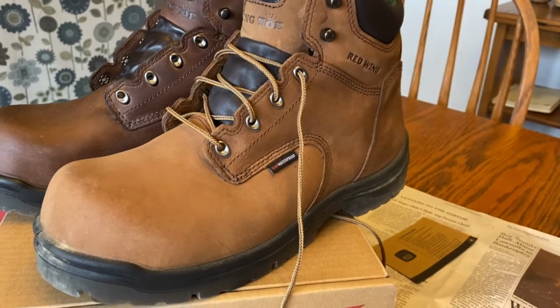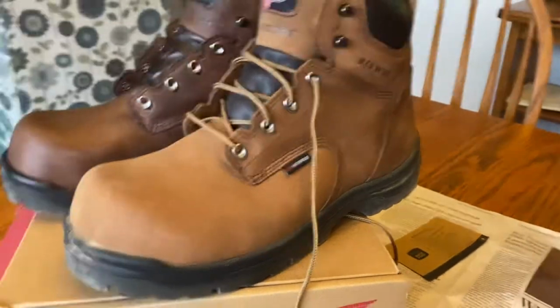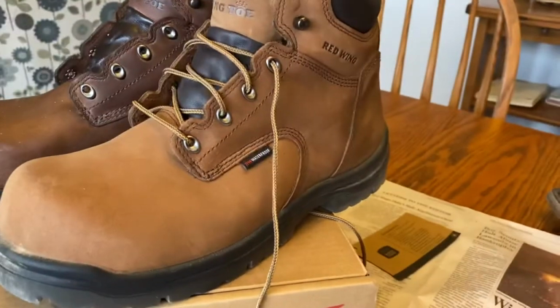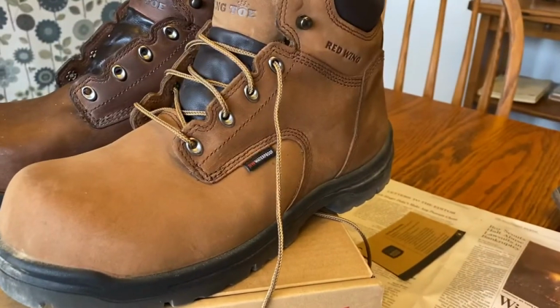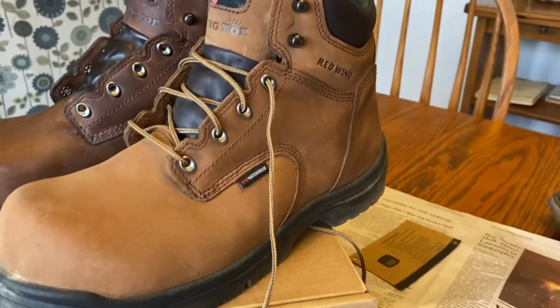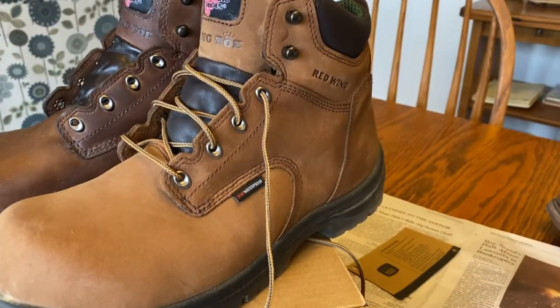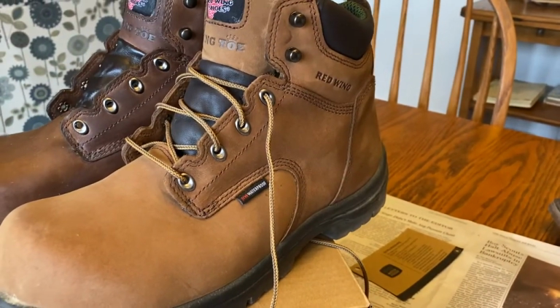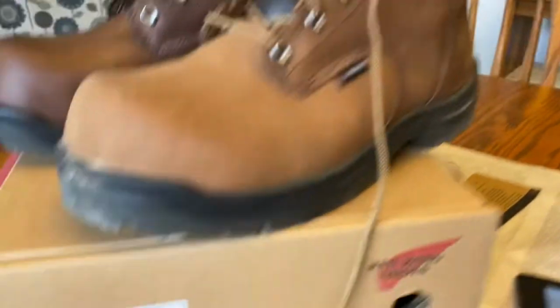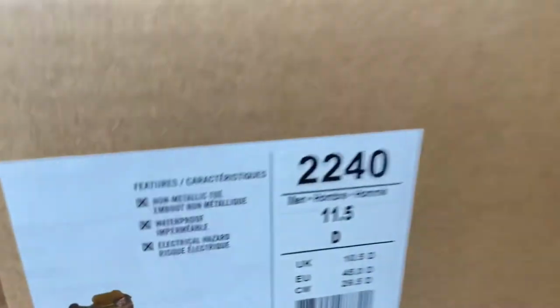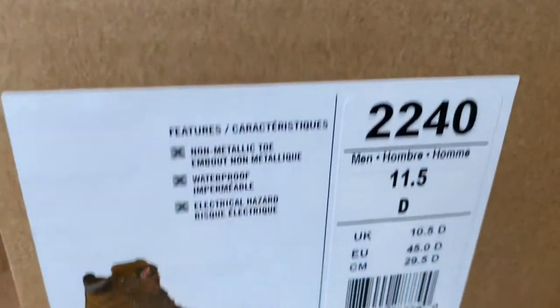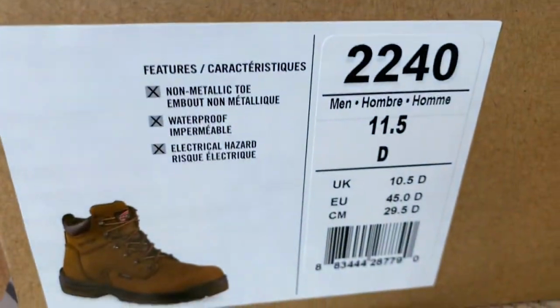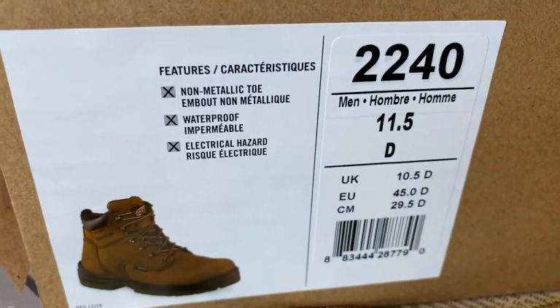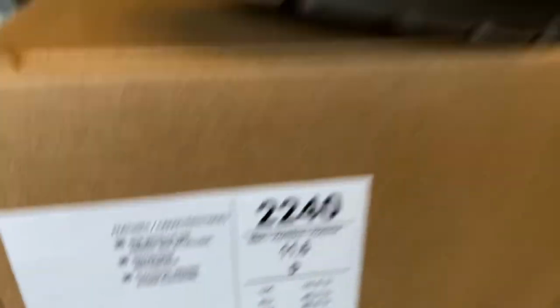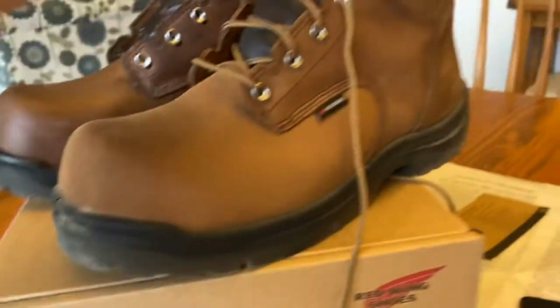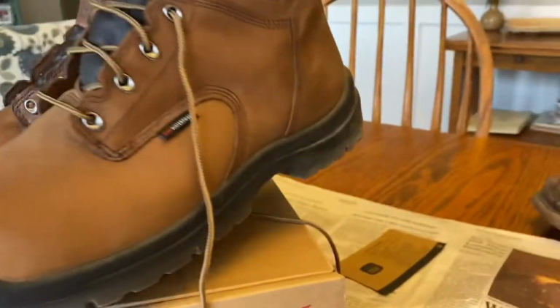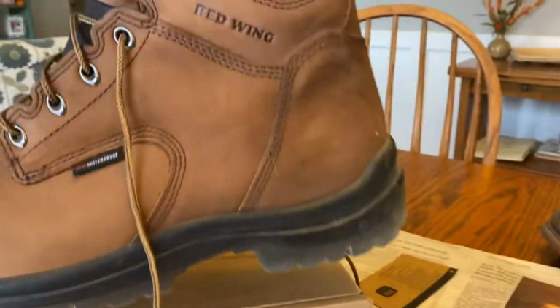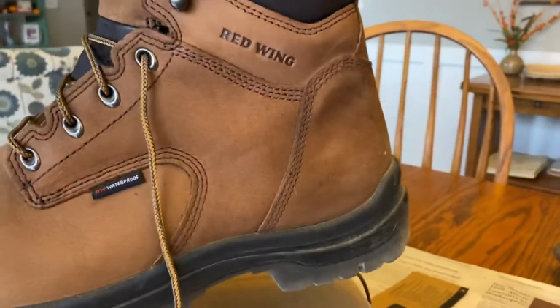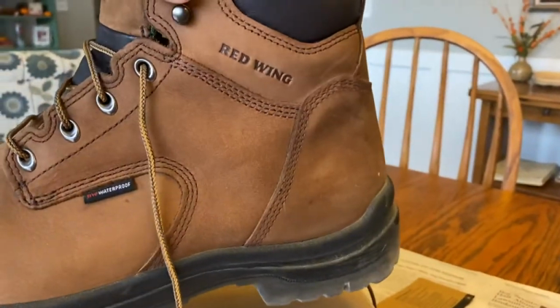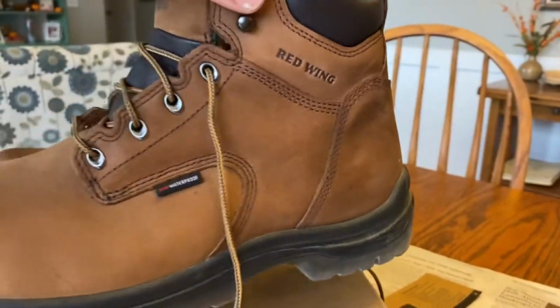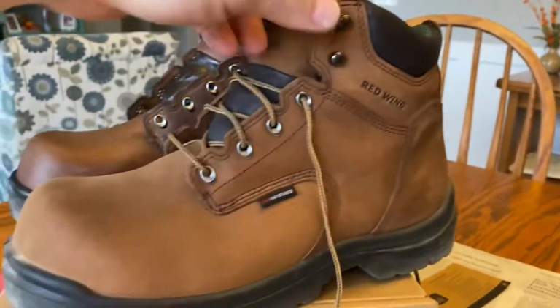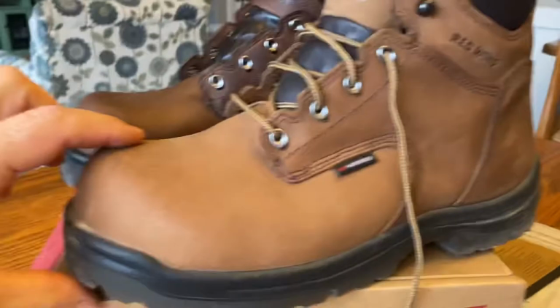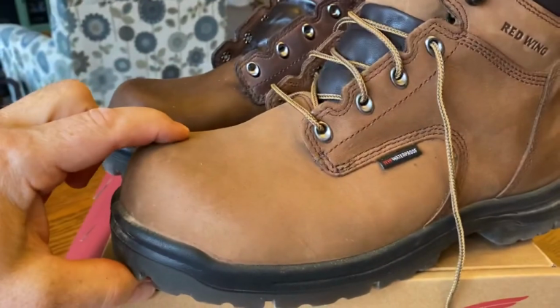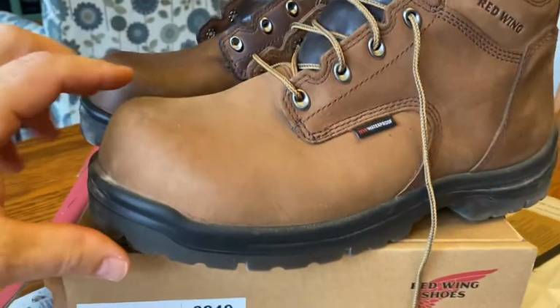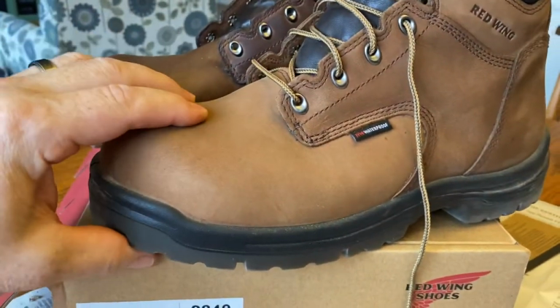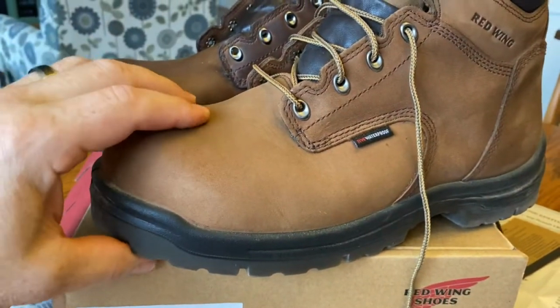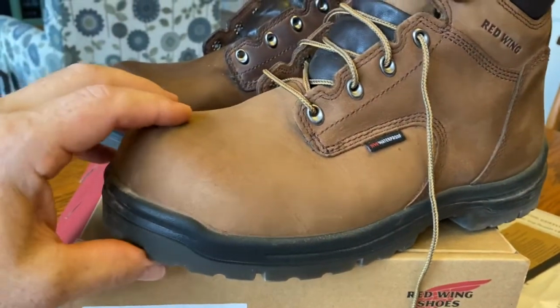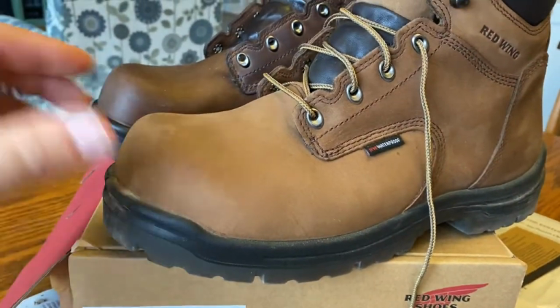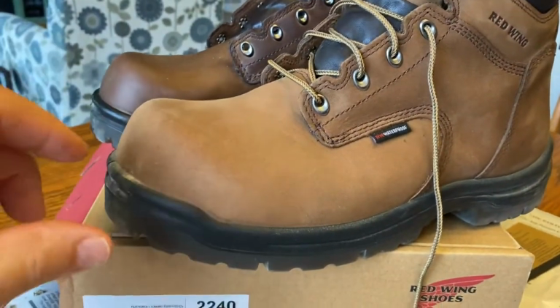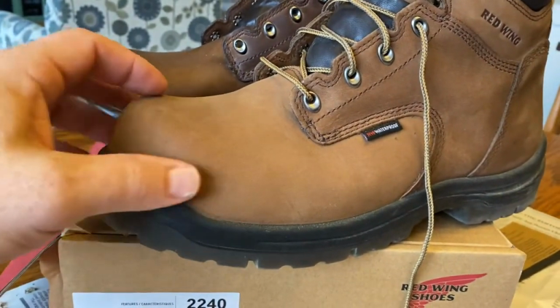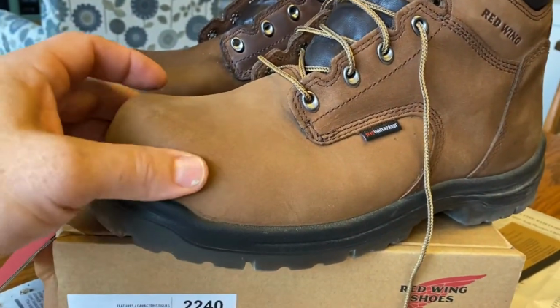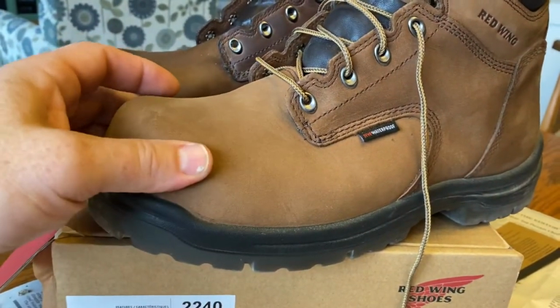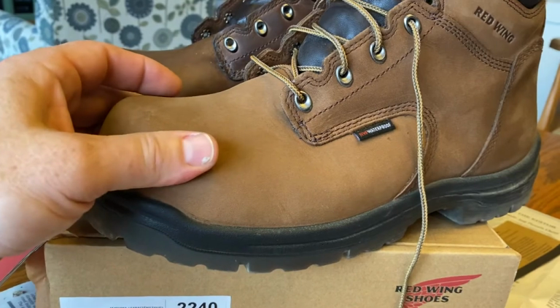I got these Red Wing 2240s — just your general work boot and hiking boot with a steel toe. It's called the King Toe, and their website says there's 44 percent more room in the toe box.